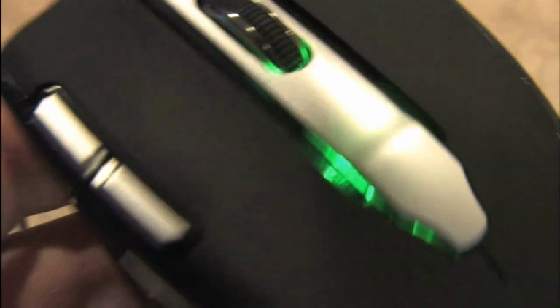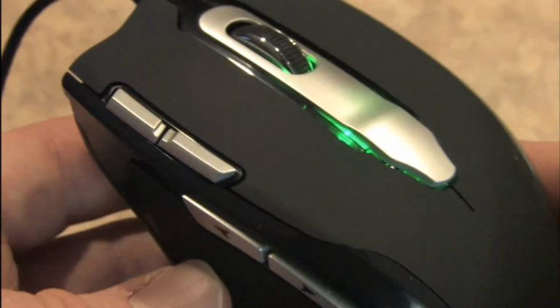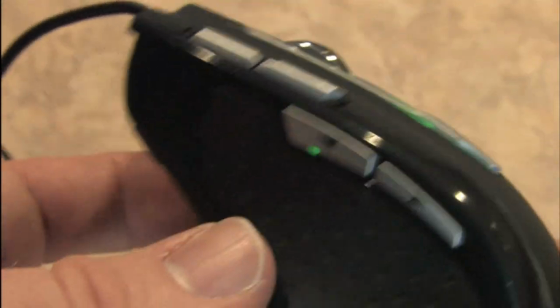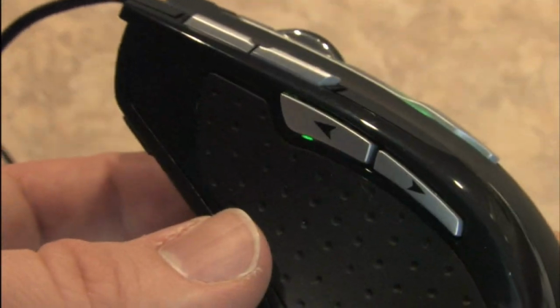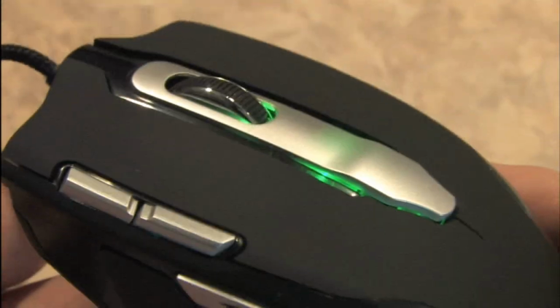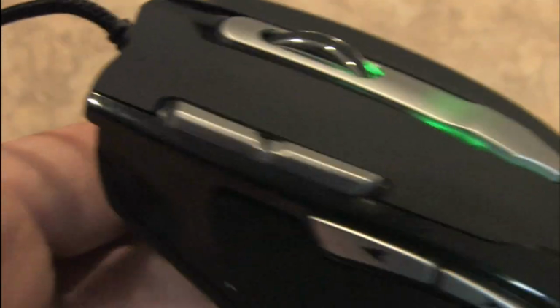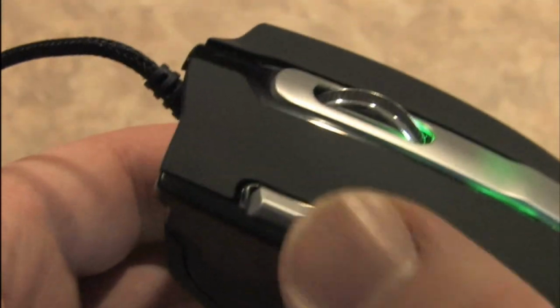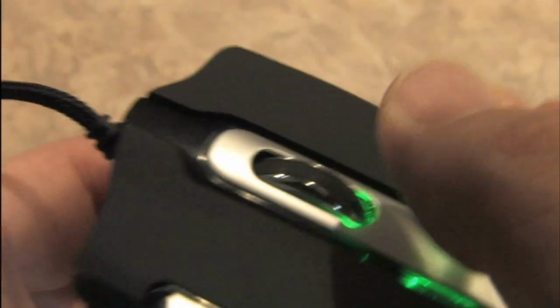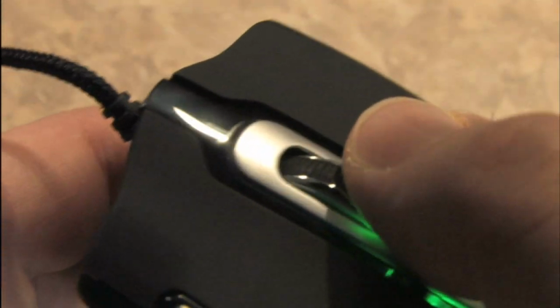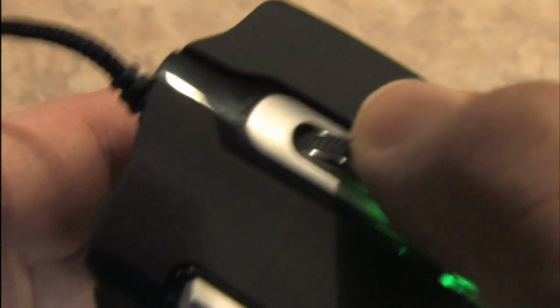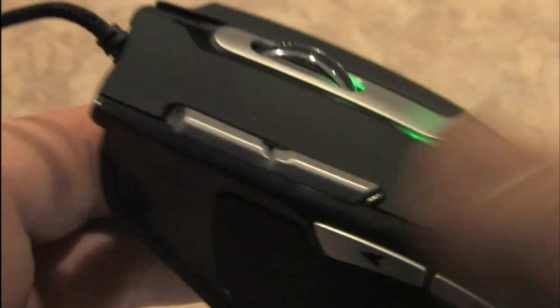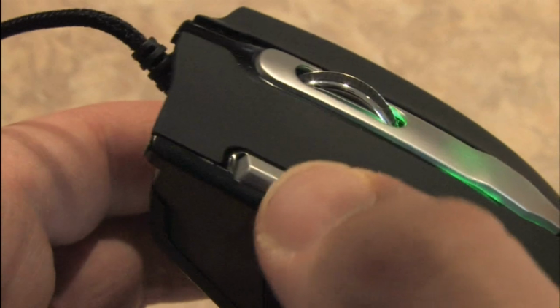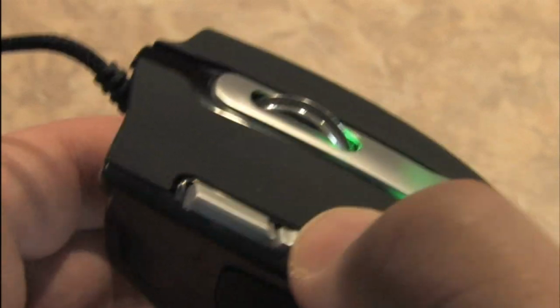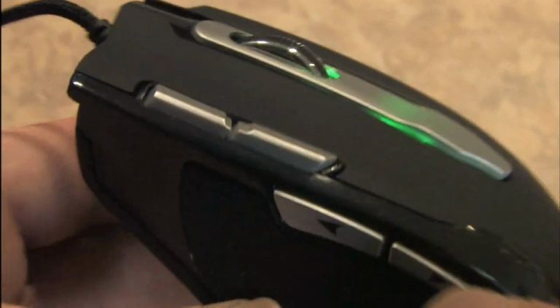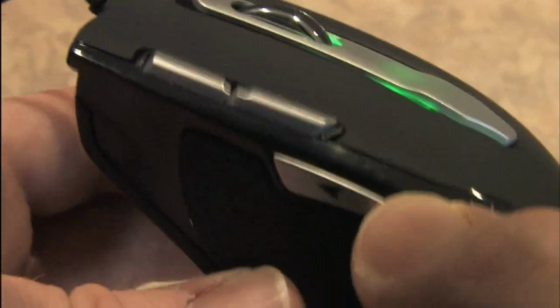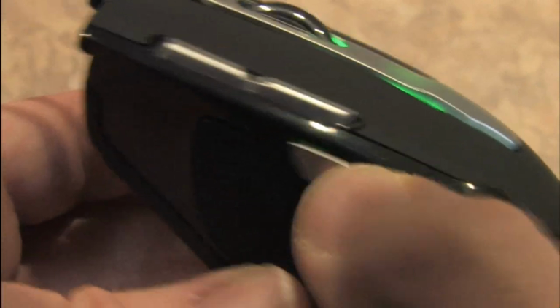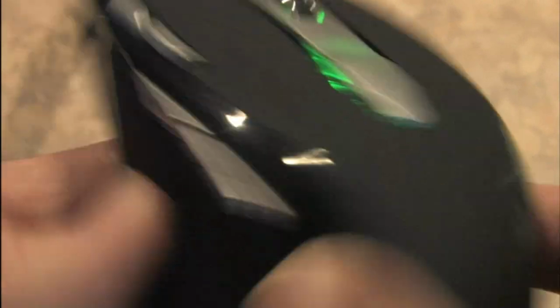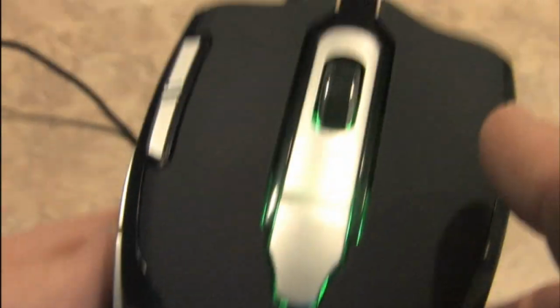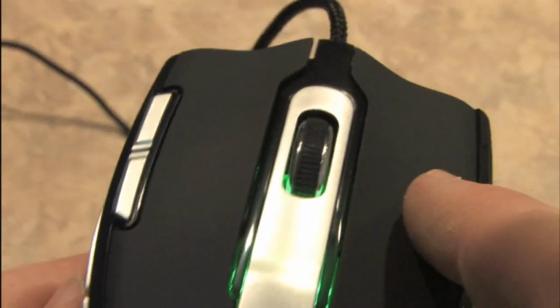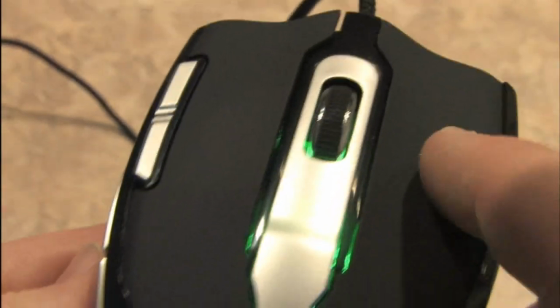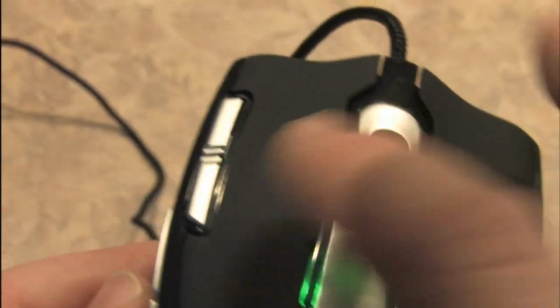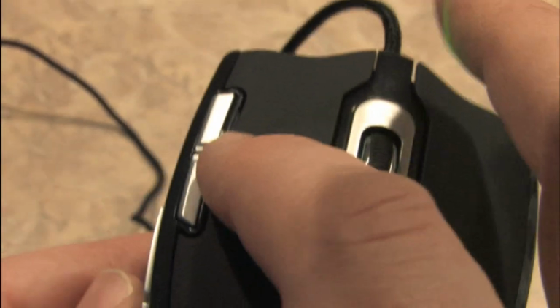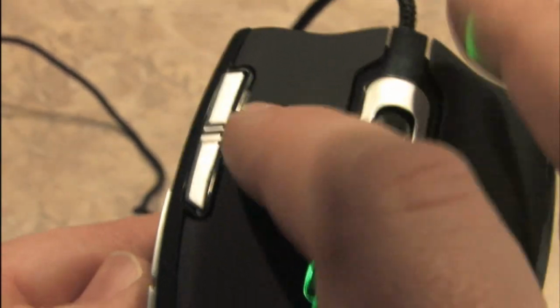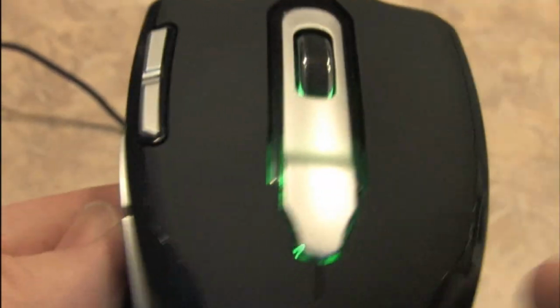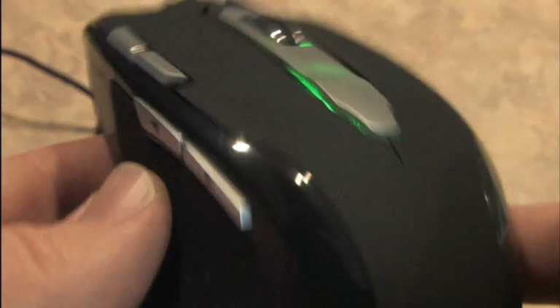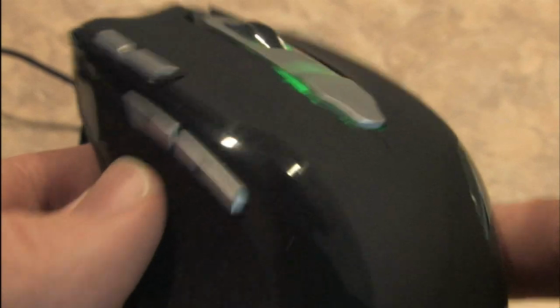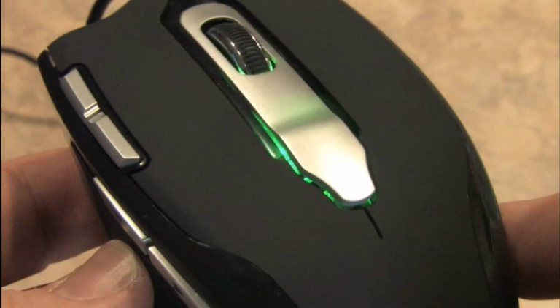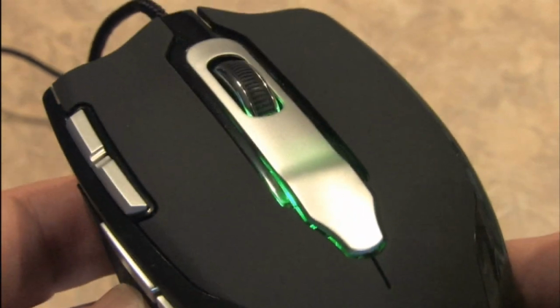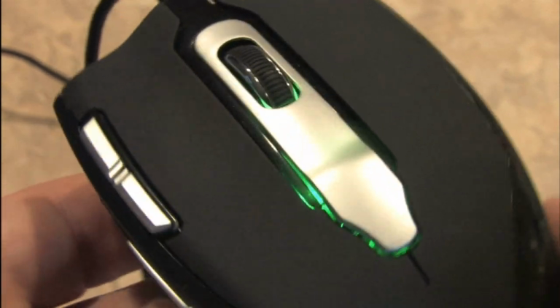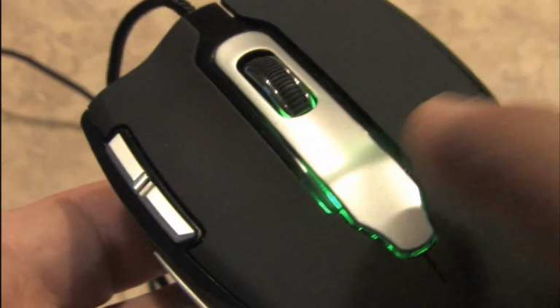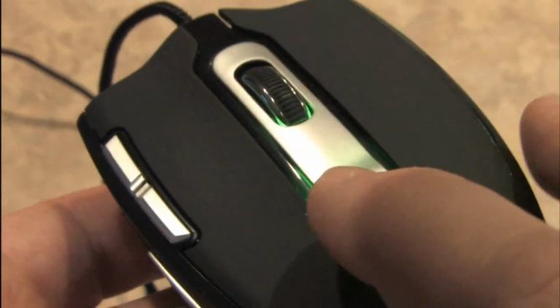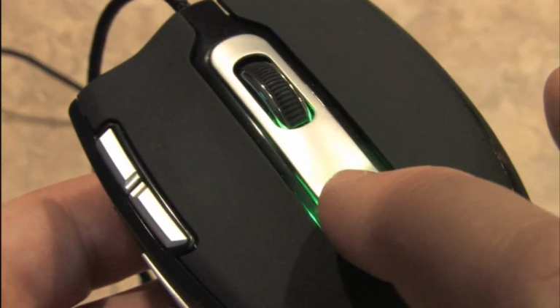Here's a close-up look at the buttons on the side of this thing — there are multiple programmable buttons along the side. And you don't like green? Check this out — you can change the LED color.